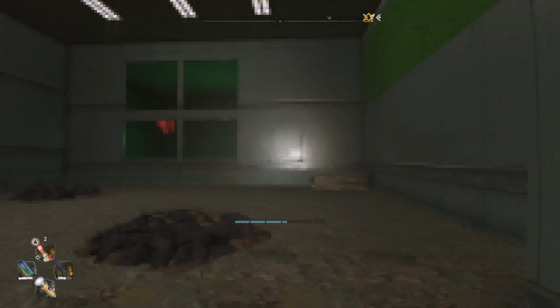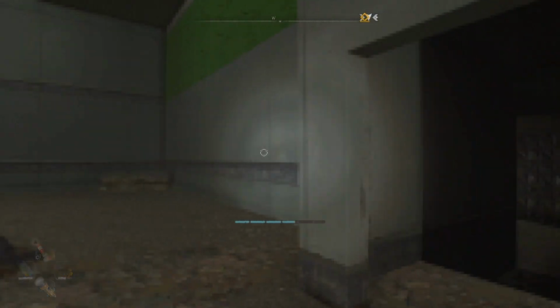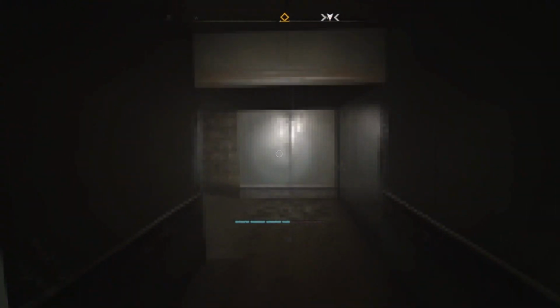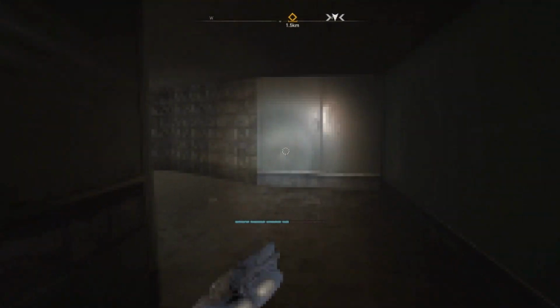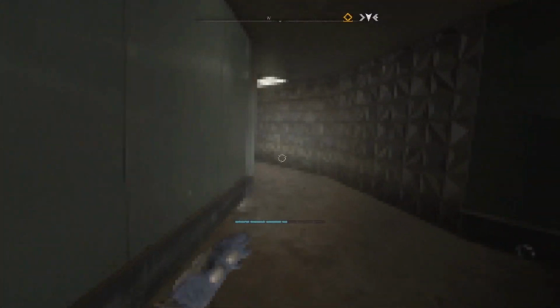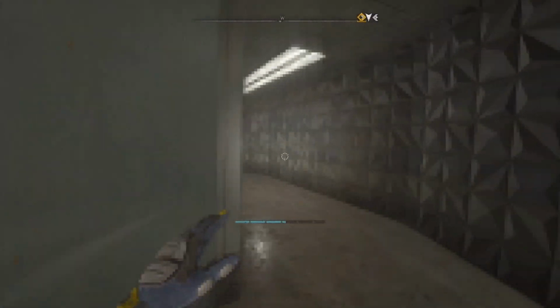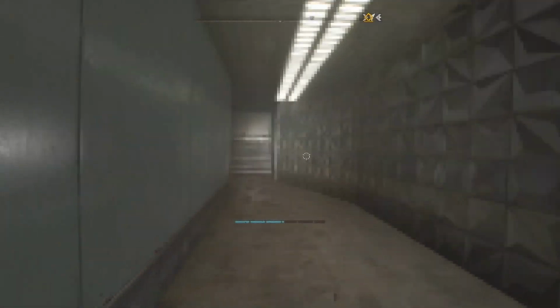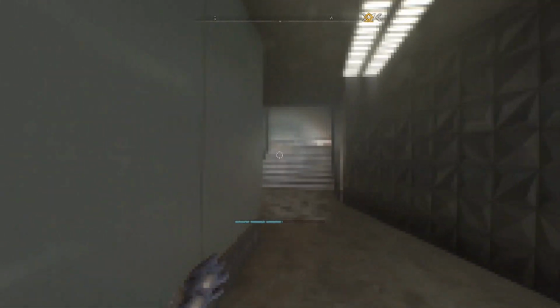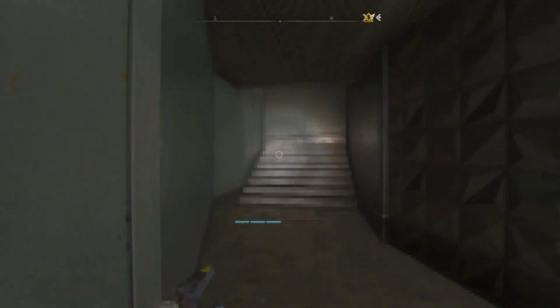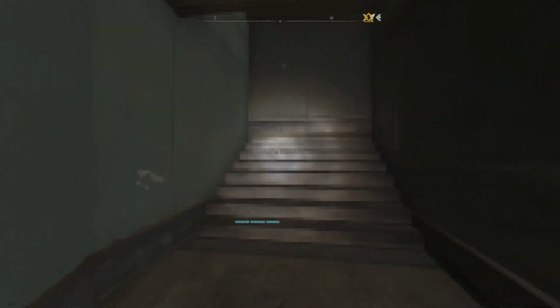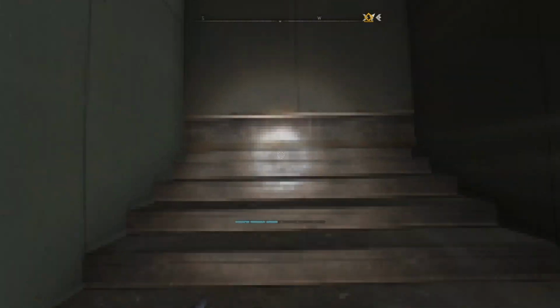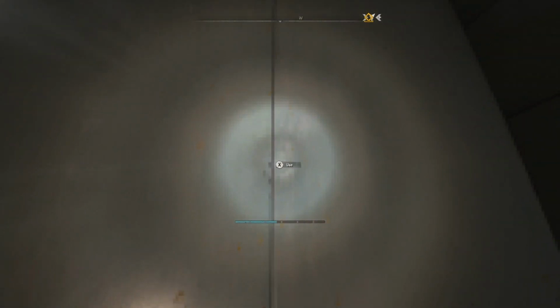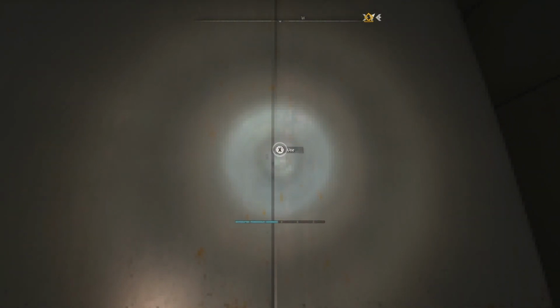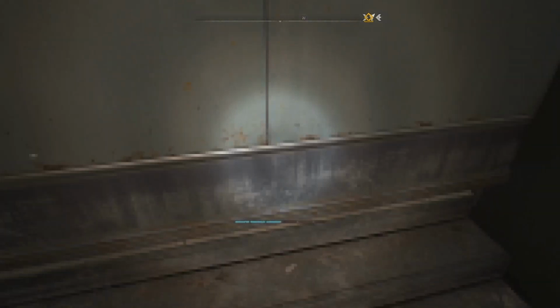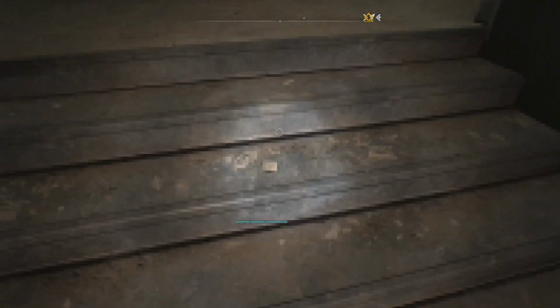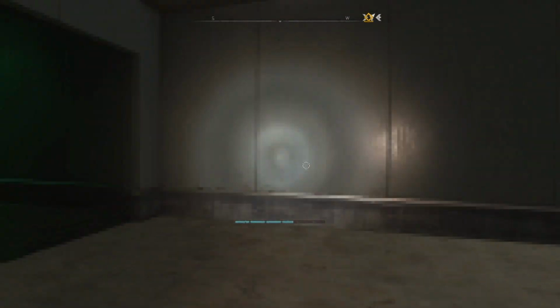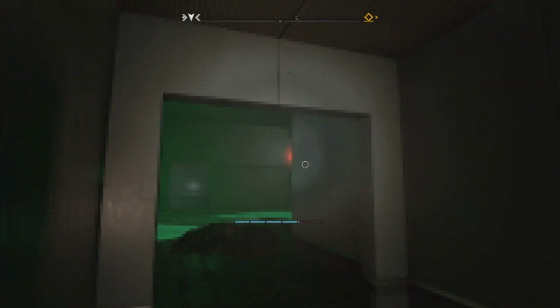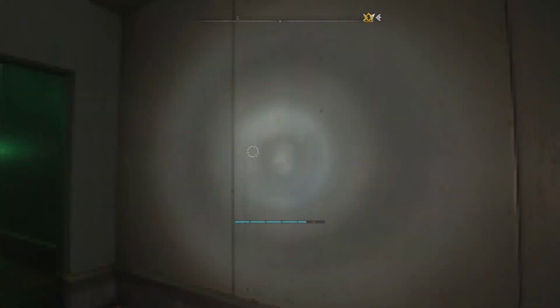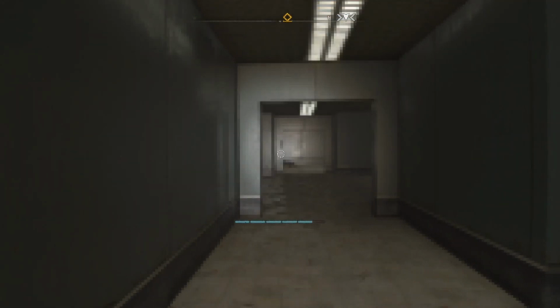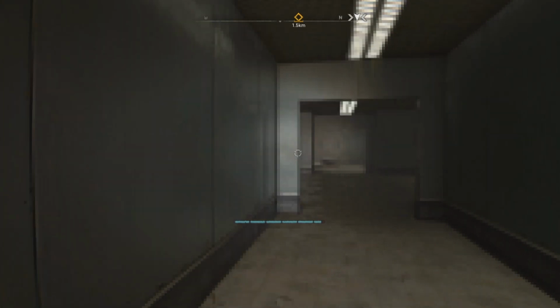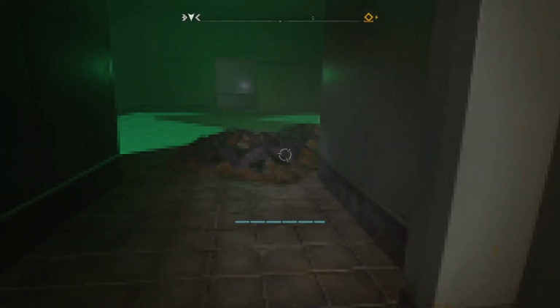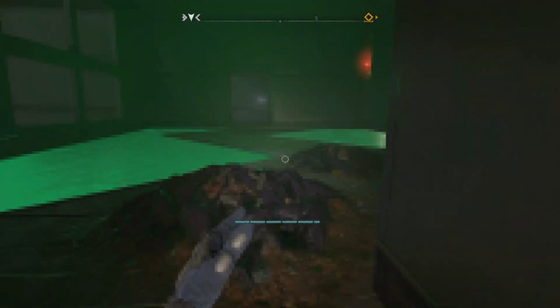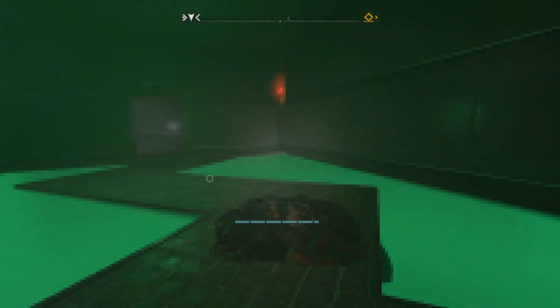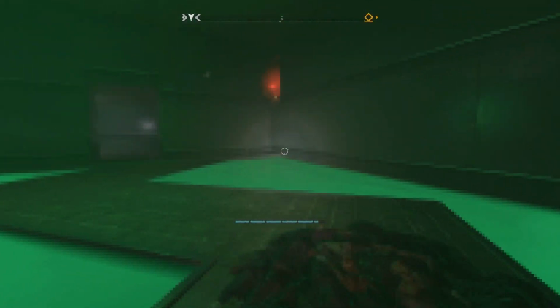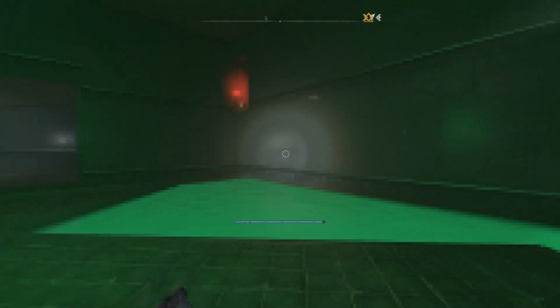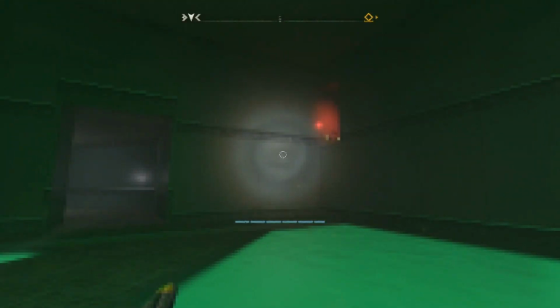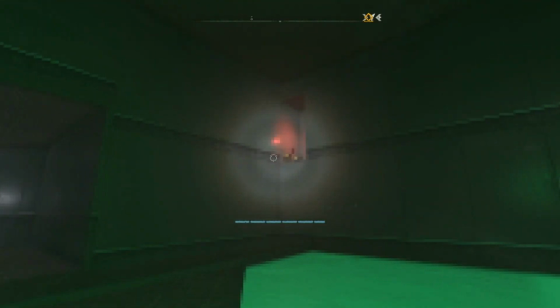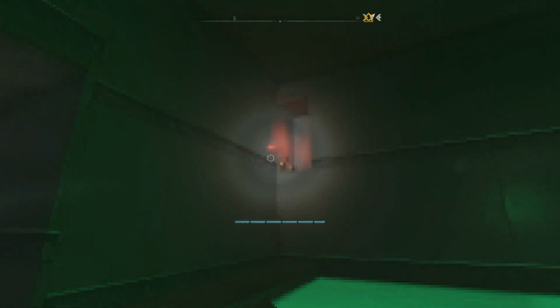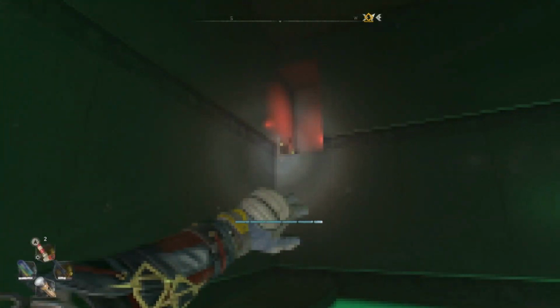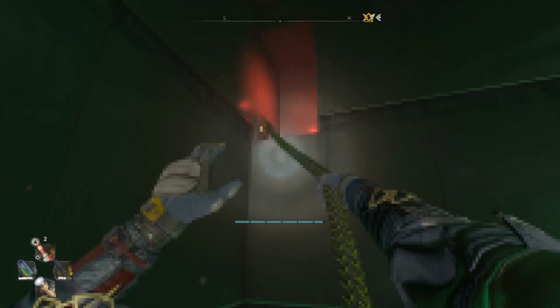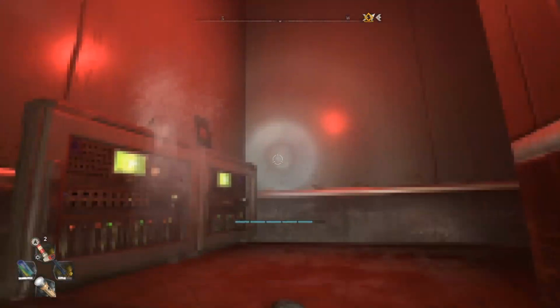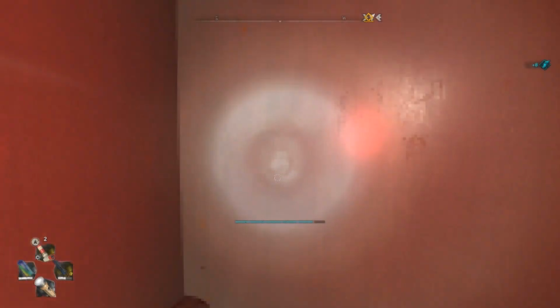I guess the zombies only spawn if you start that challenge that's under the VNC tower. Anyway, that's about it for this video — that's how you get inside the Kadoom room without starting a challenge. It's pretty simple. Hope you guys enjoyed this and have a good rest of your day. Peace out.